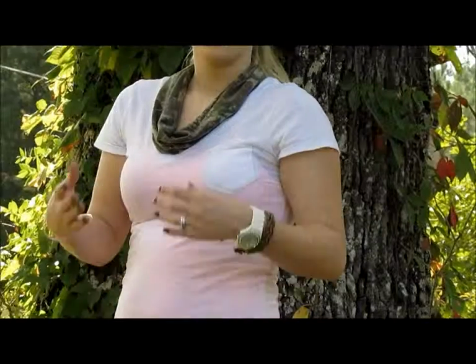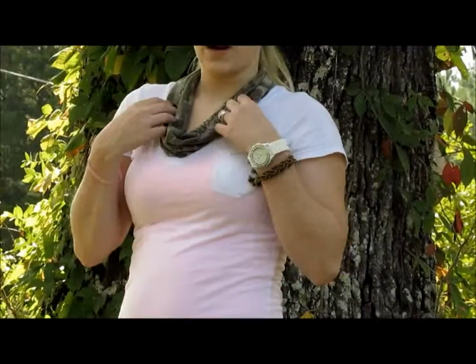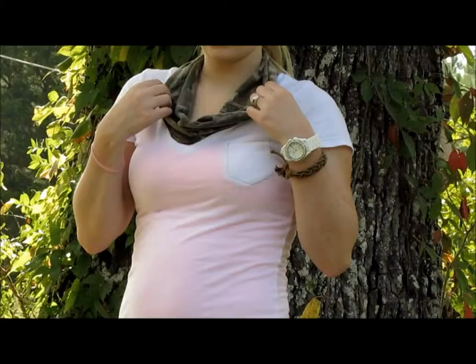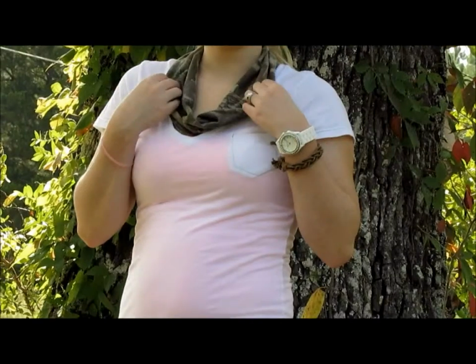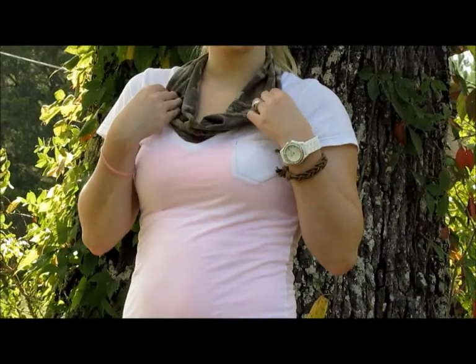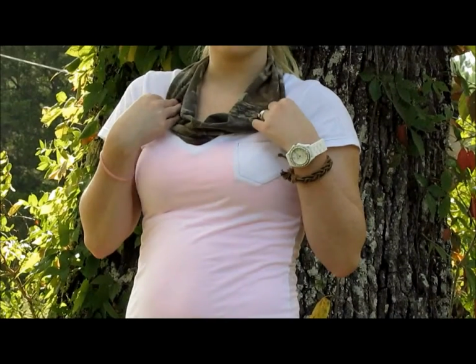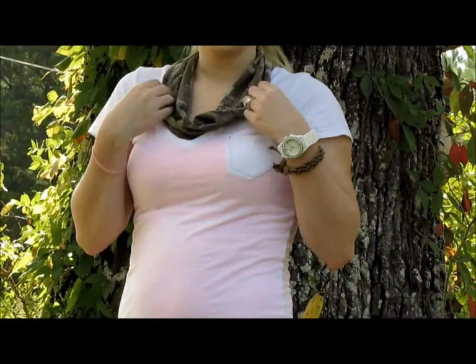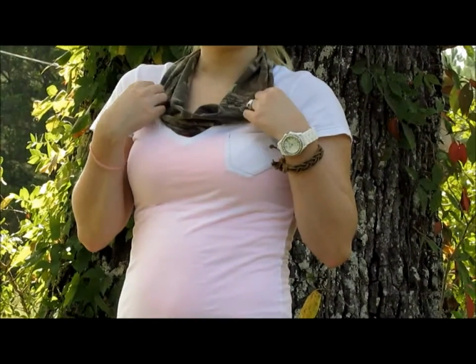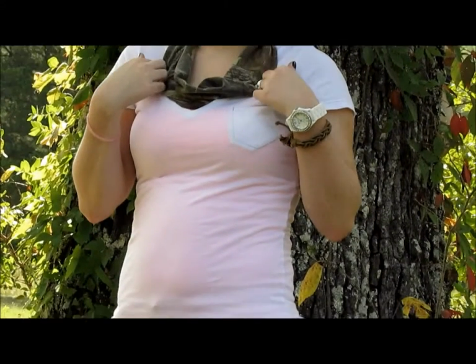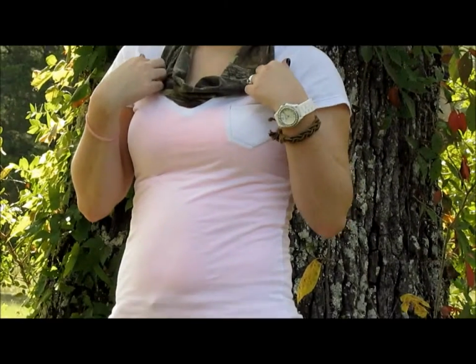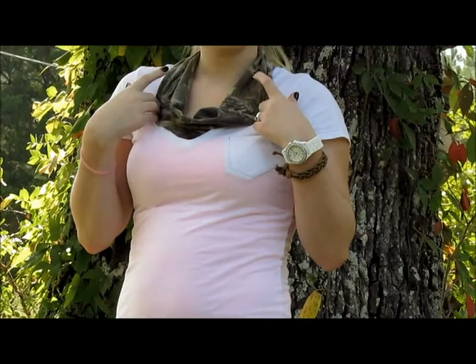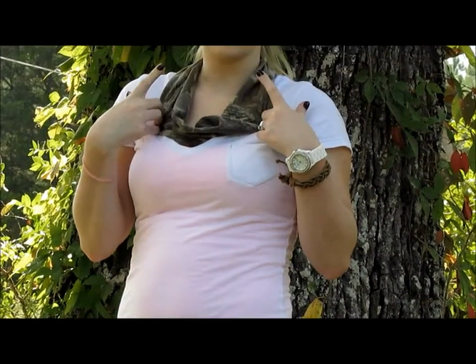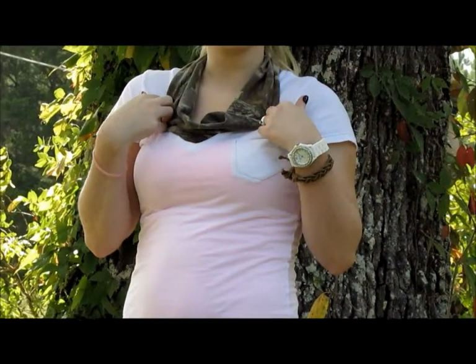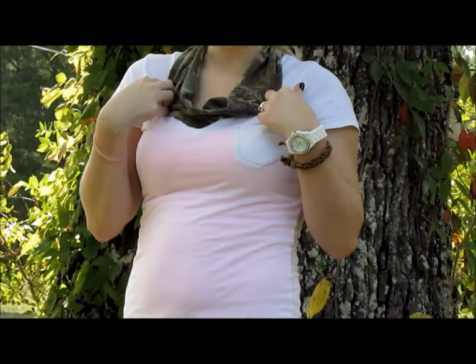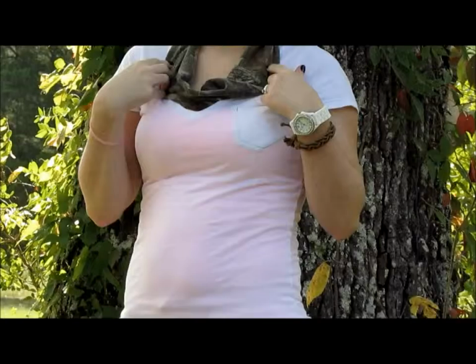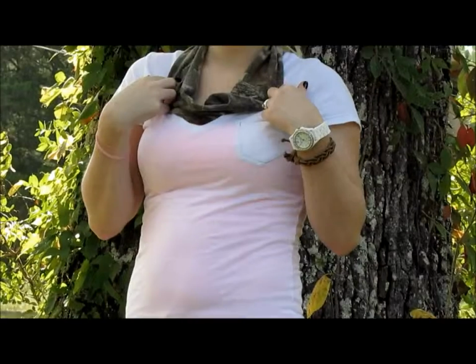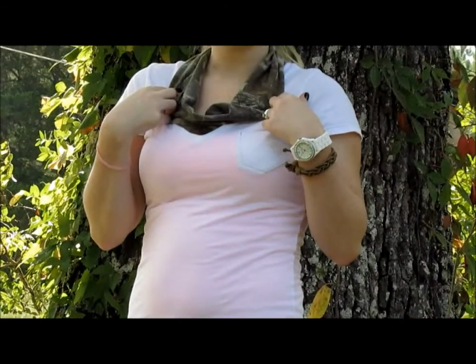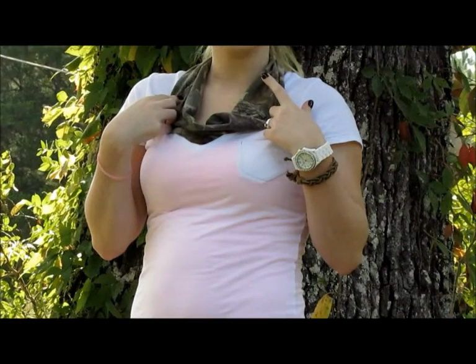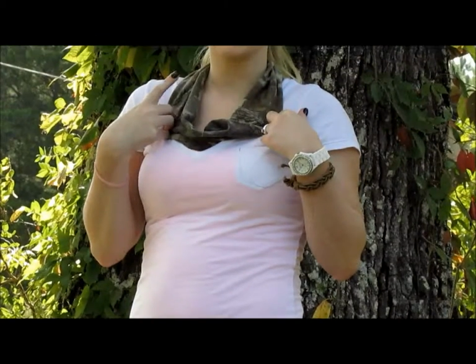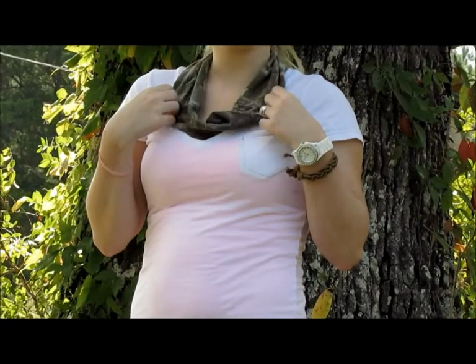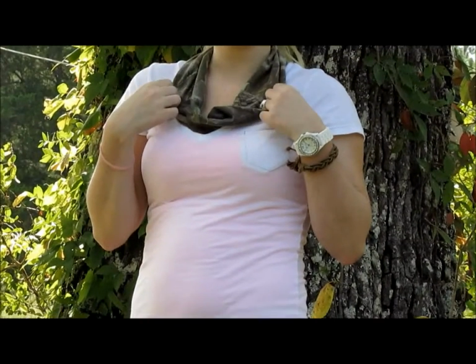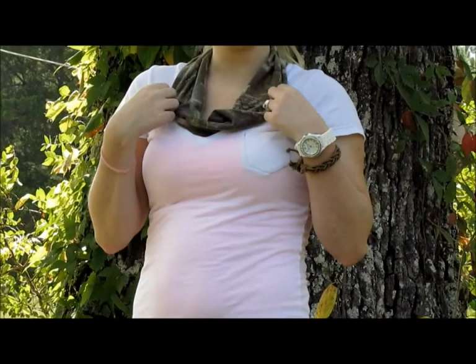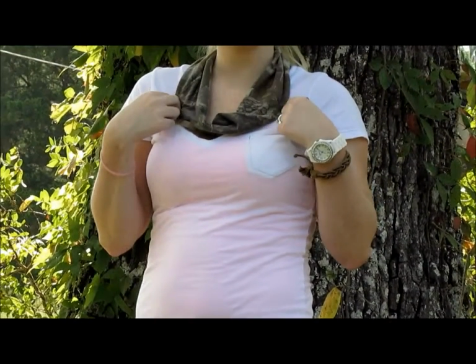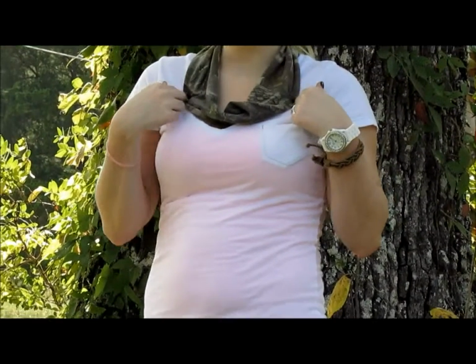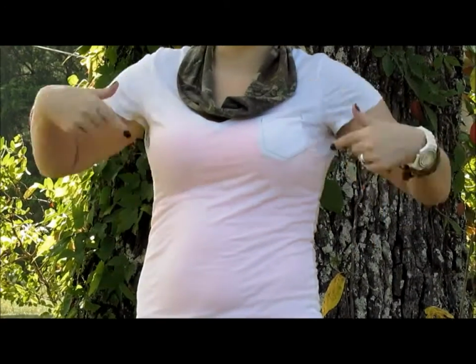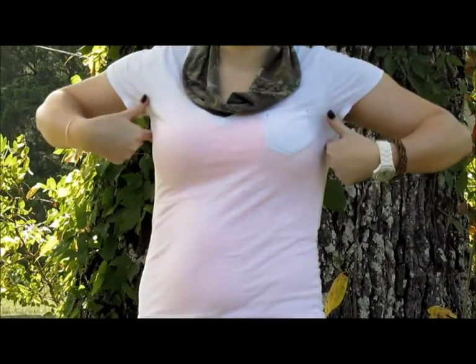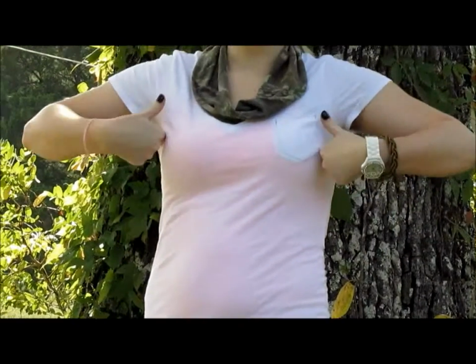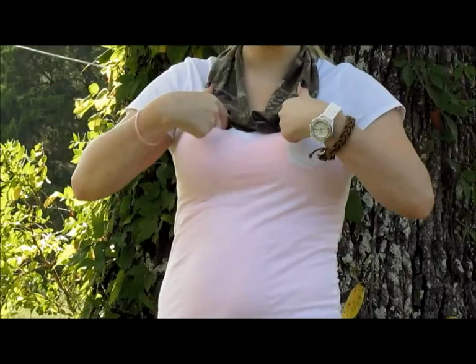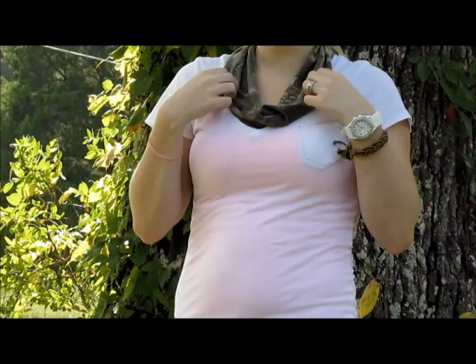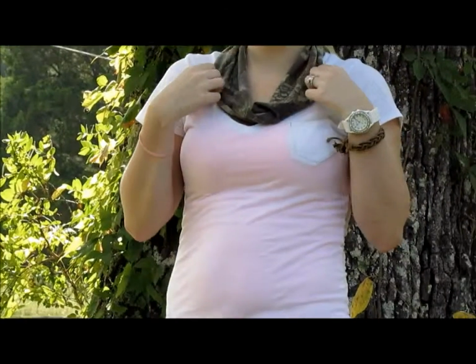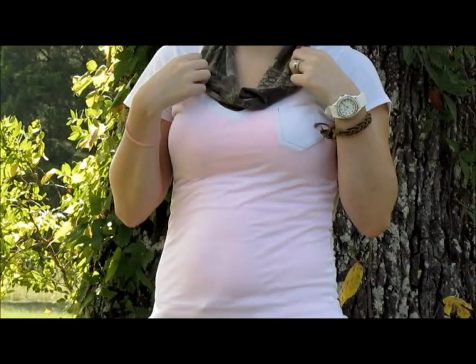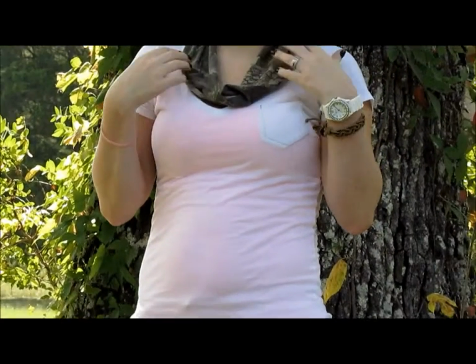Okay, so for the camo scarf, it was a do-it-yourself scarf. I used one of my twins' old Realtree camo shirts — I just cut it off under the armpits, and like I said, it was just a do-it-yourself scarf.